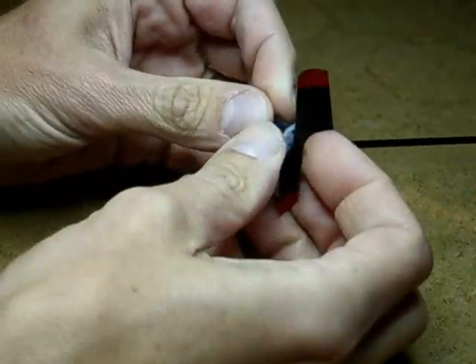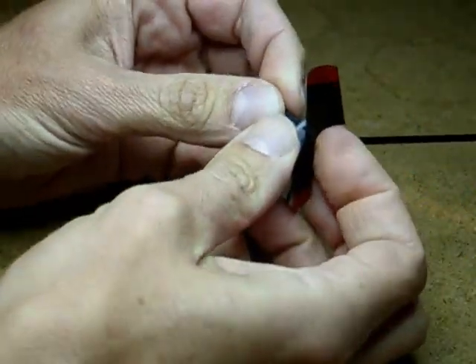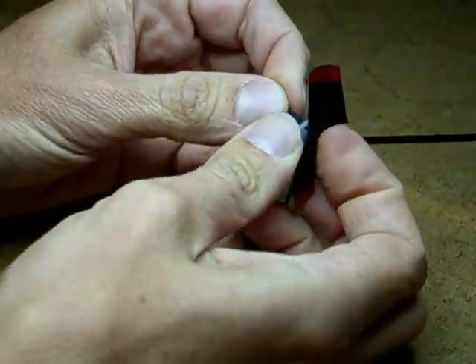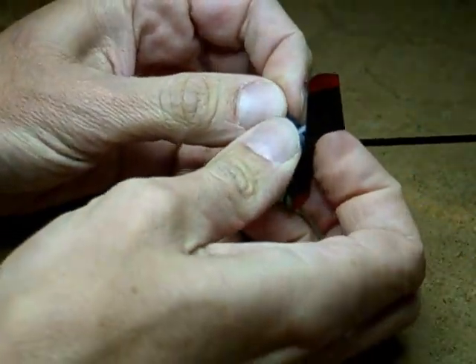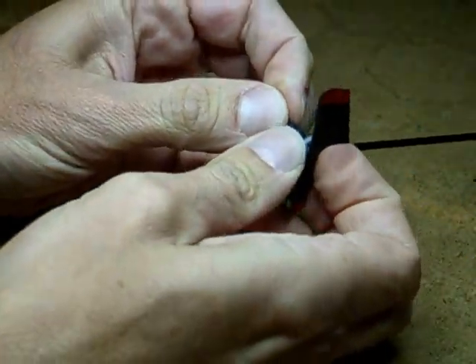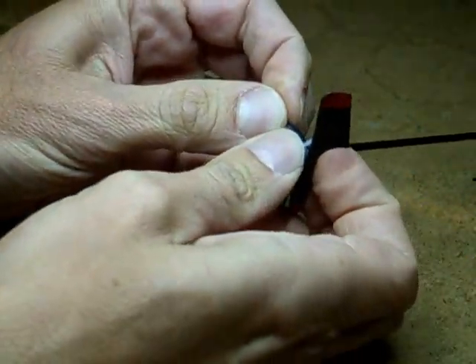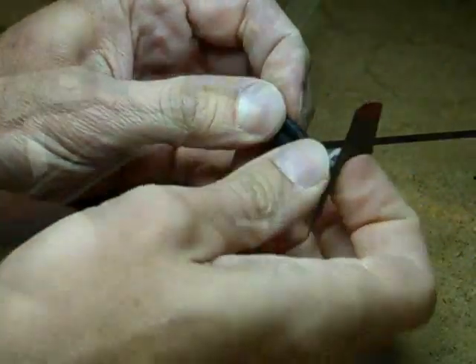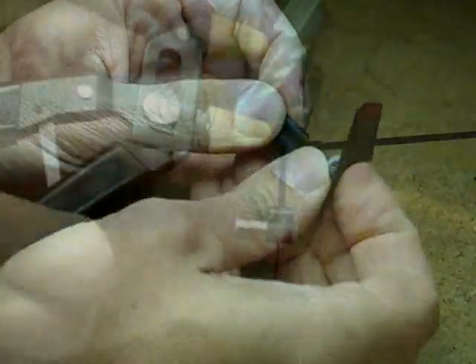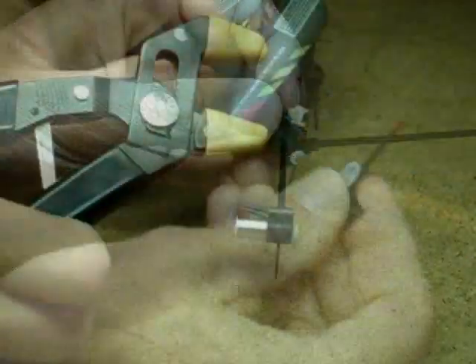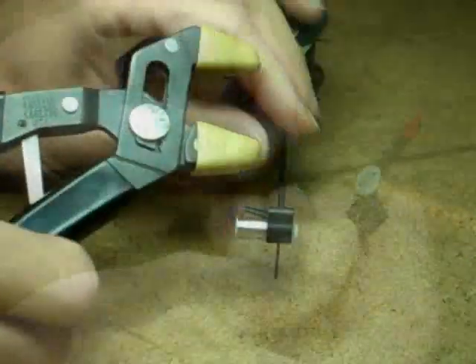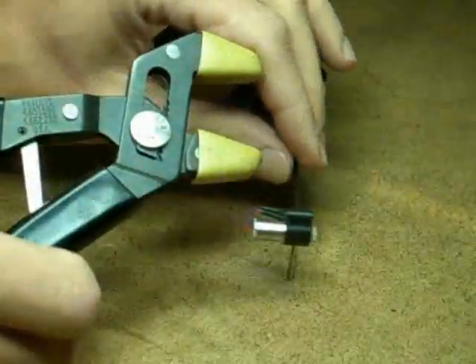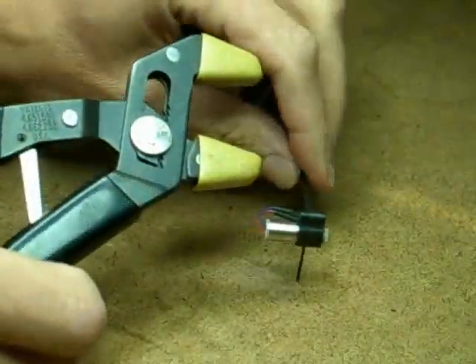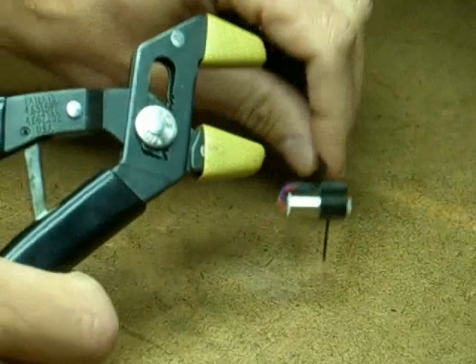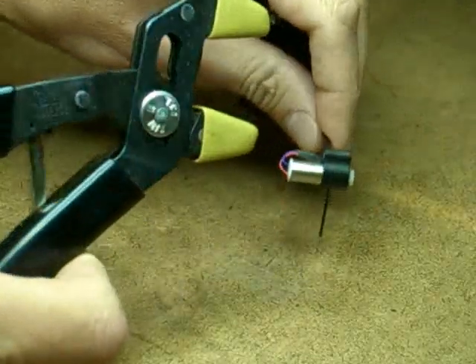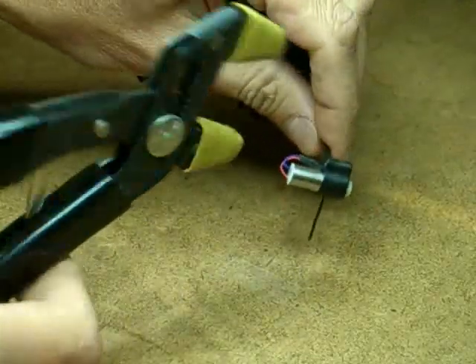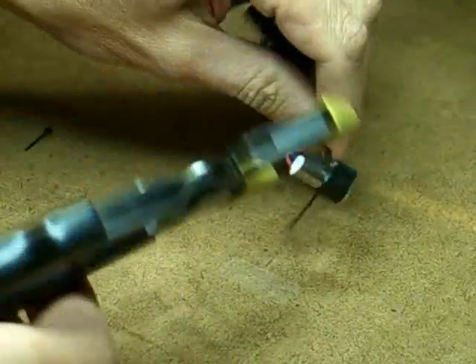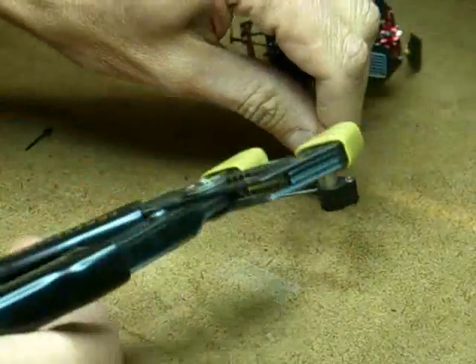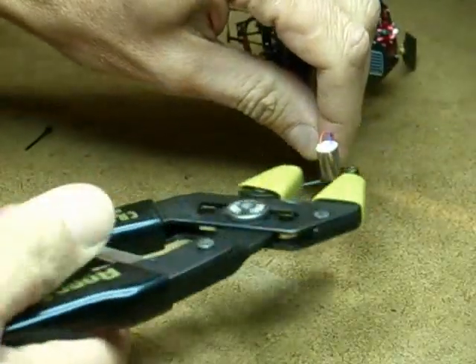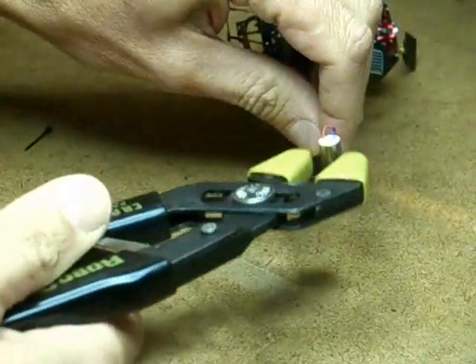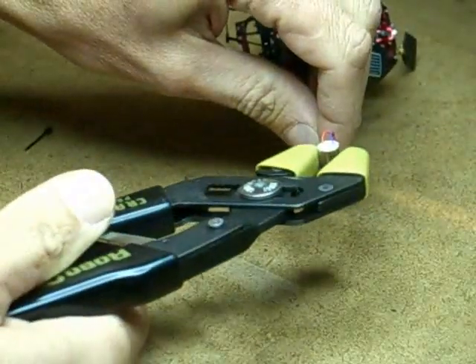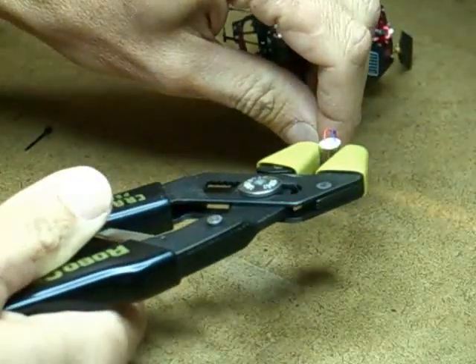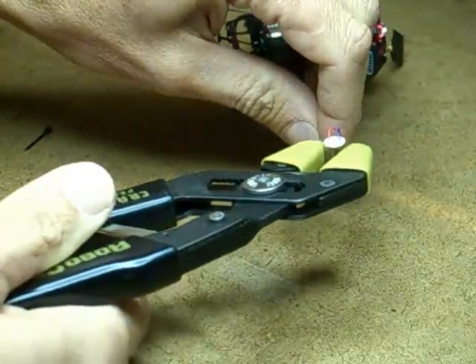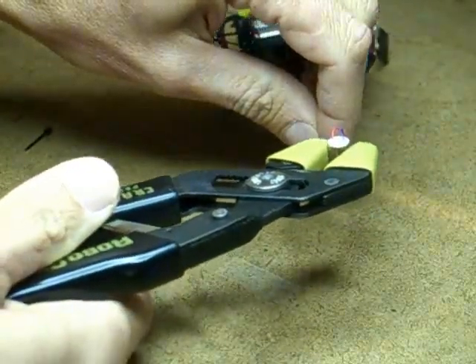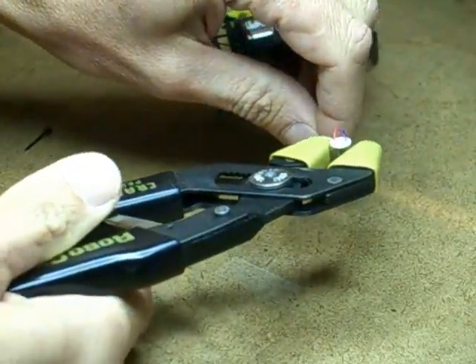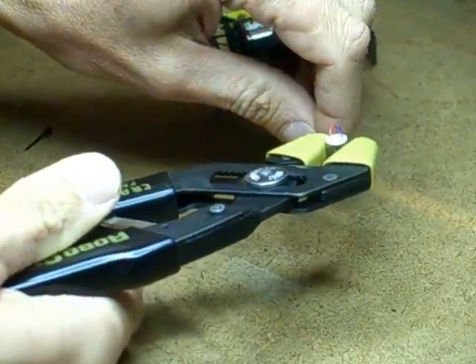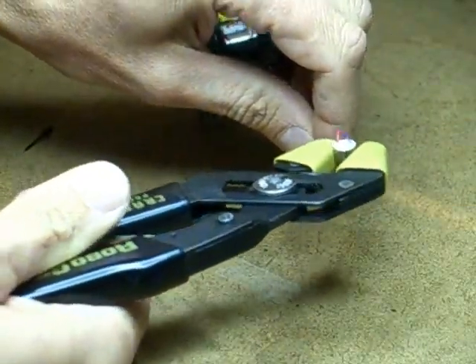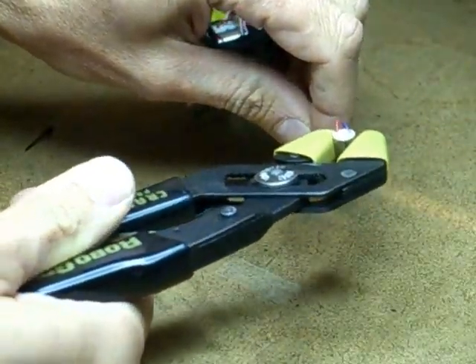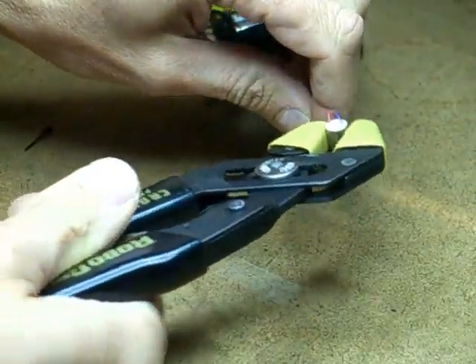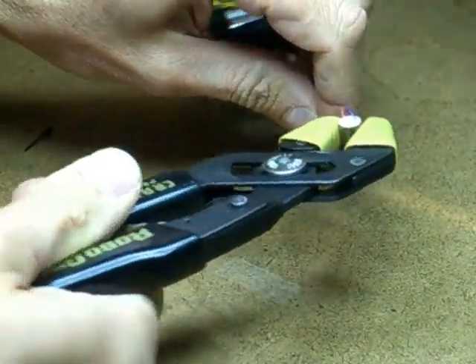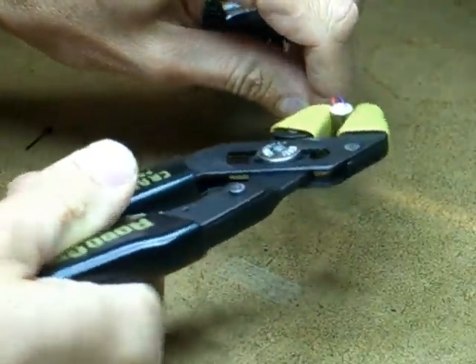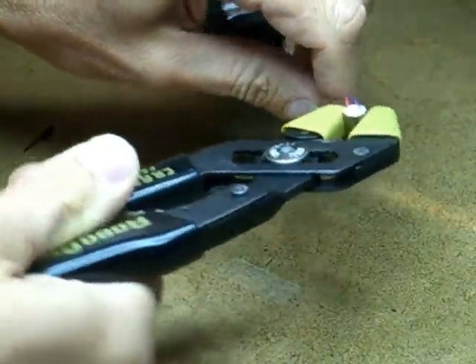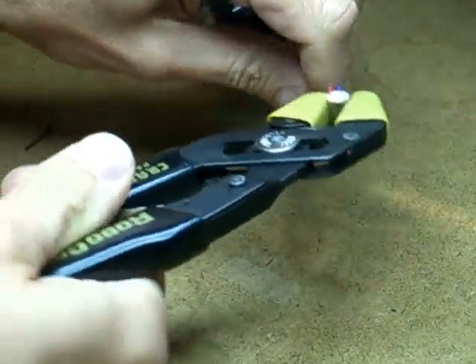First step is to pull off the tail rotor. The motor itself is a press fit. I used some padded pliers to gently twist it loose.